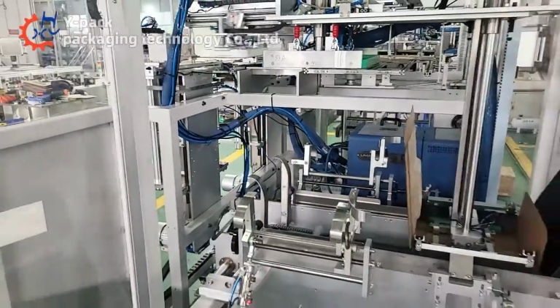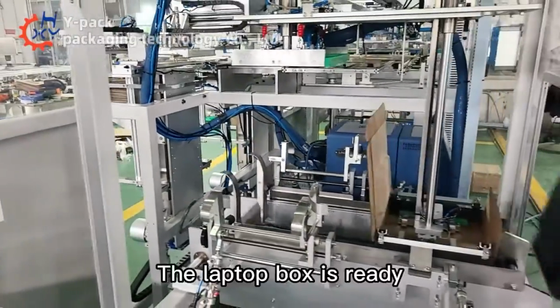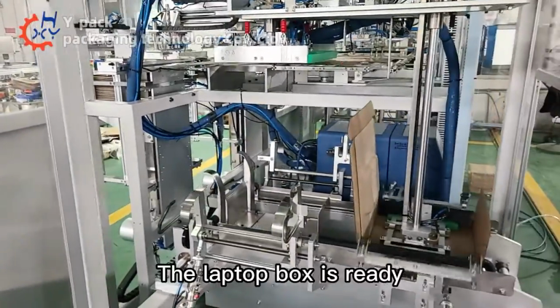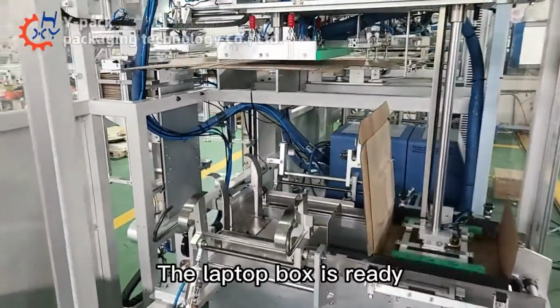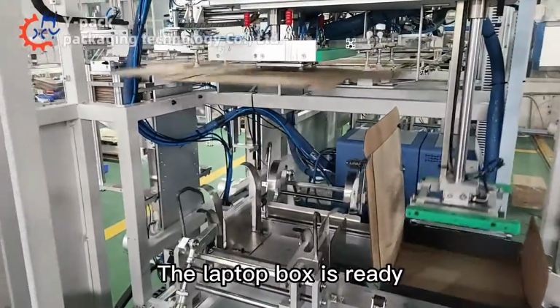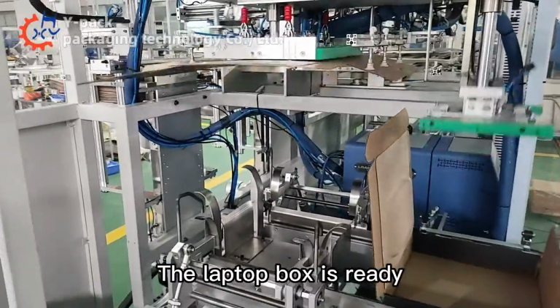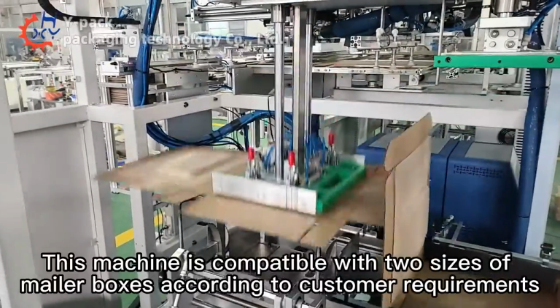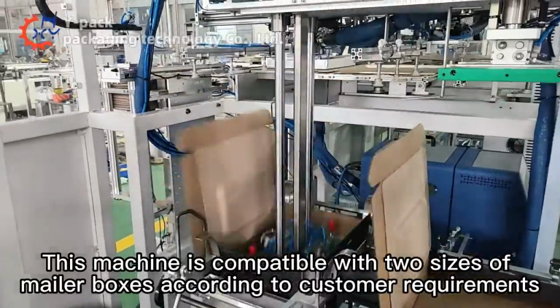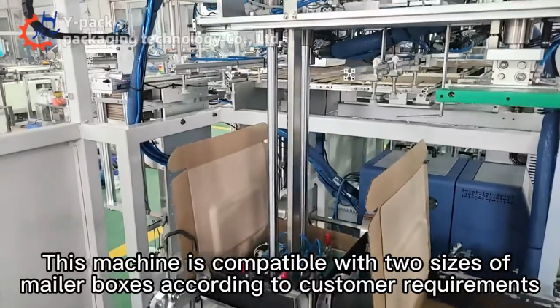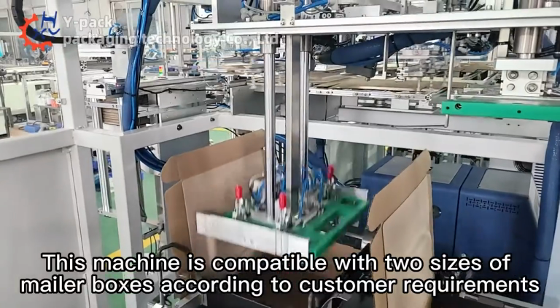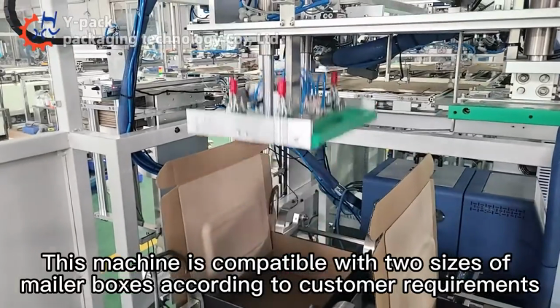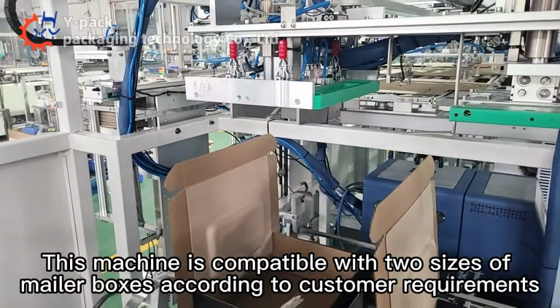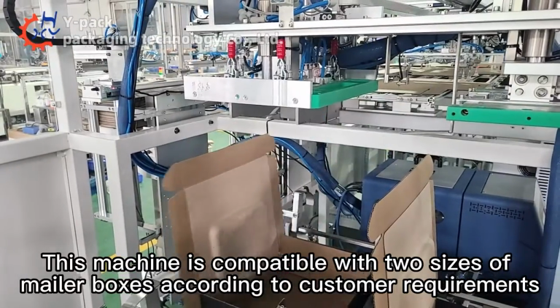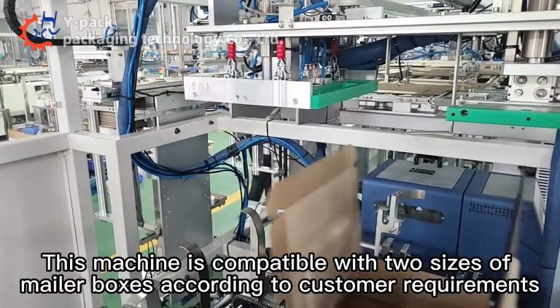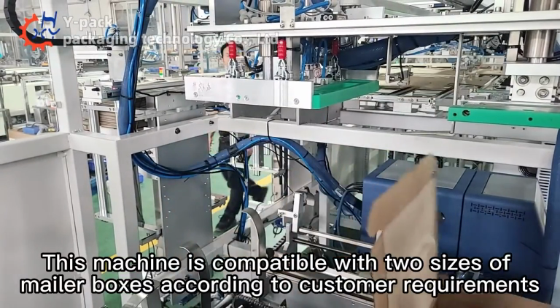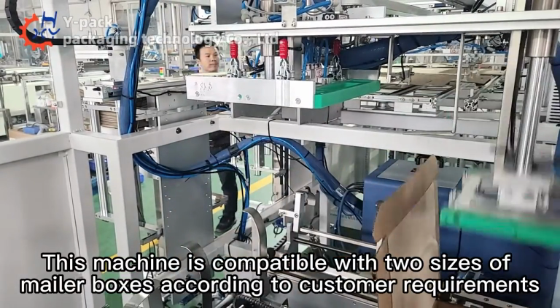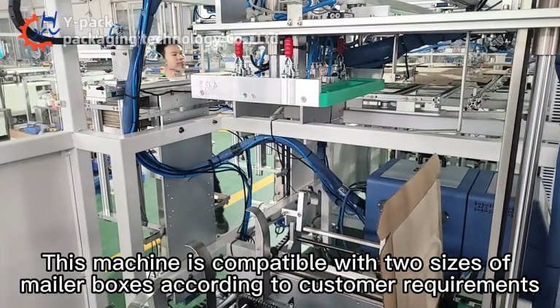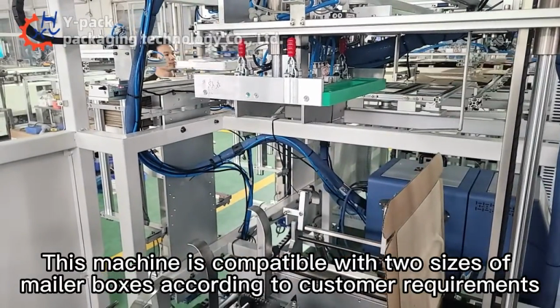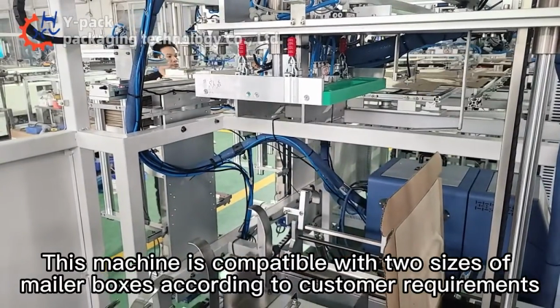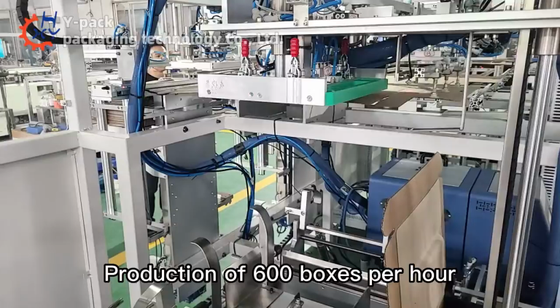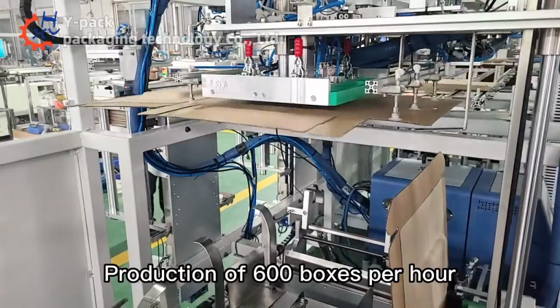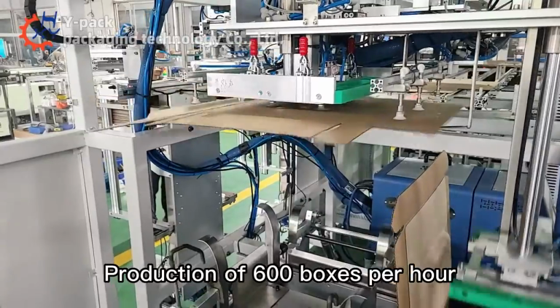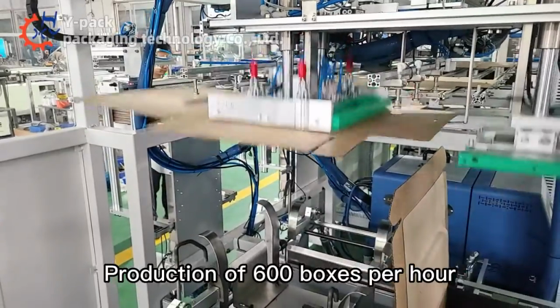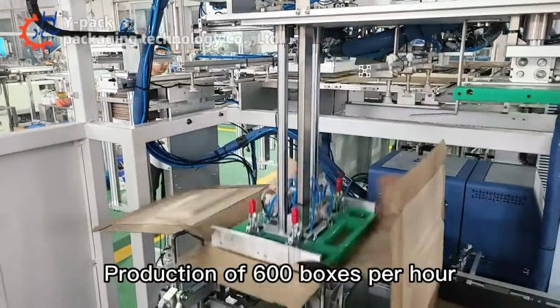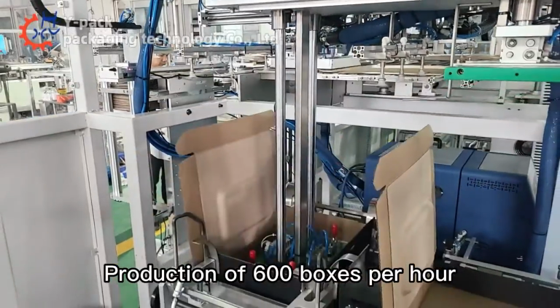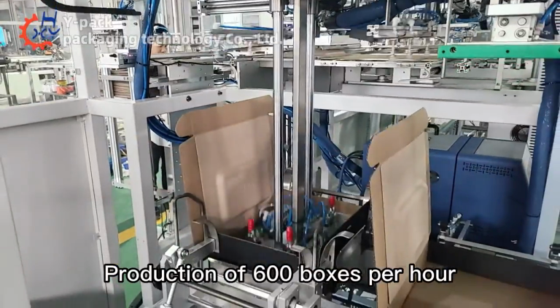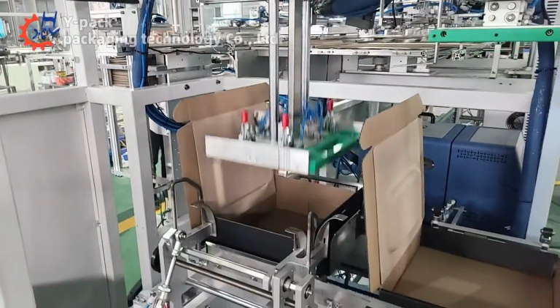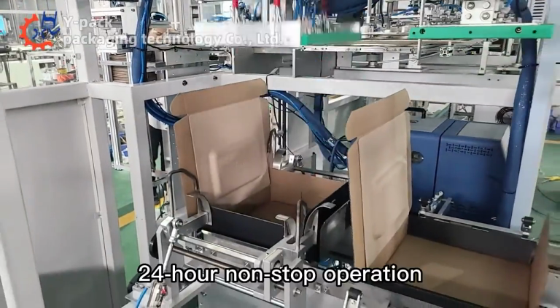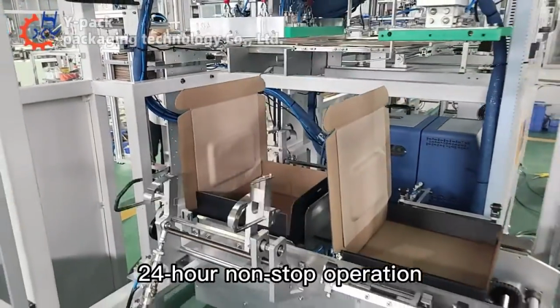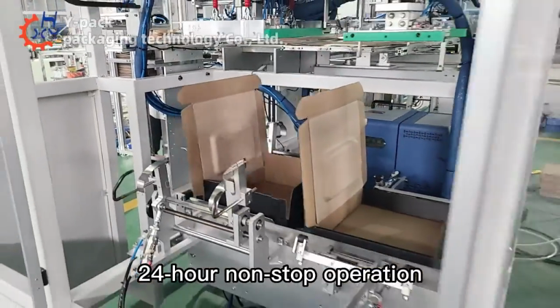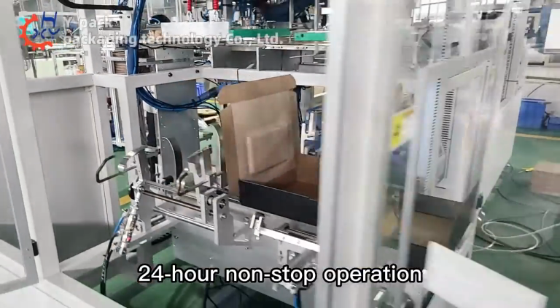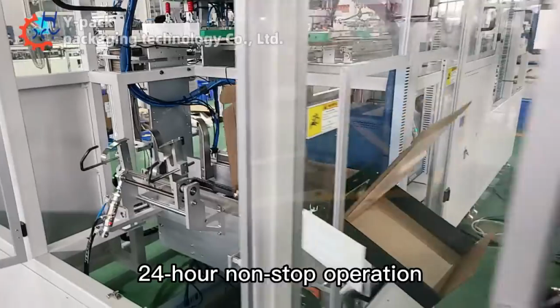The laptop box is ready. This machine is compatible with two sizes of mellow boxes according to customer requirements. It produces 600 boxes per hour and supports 24-hour non-stop operation.